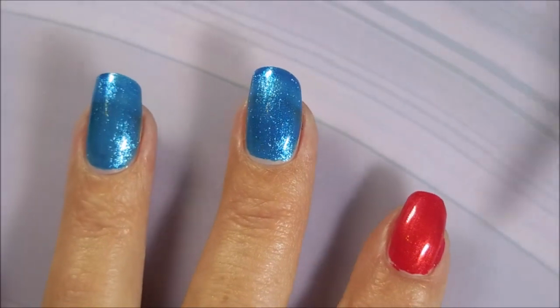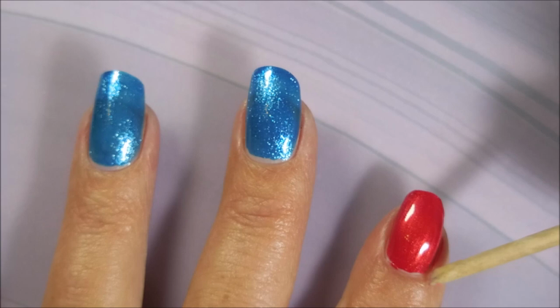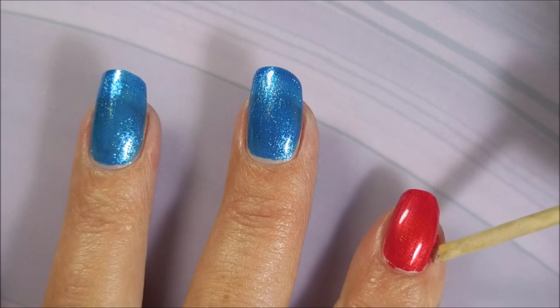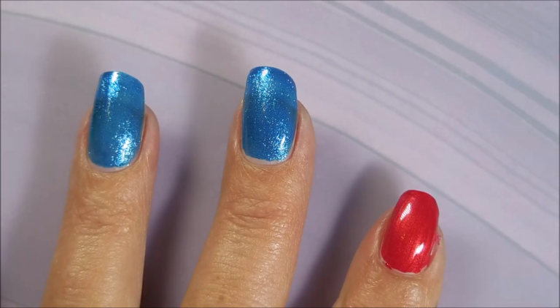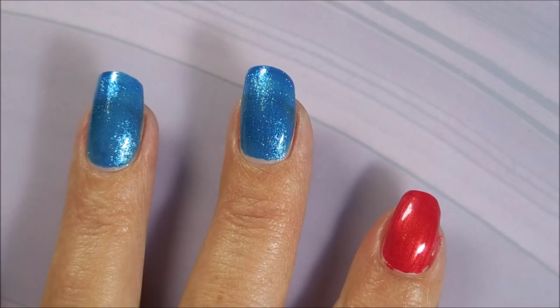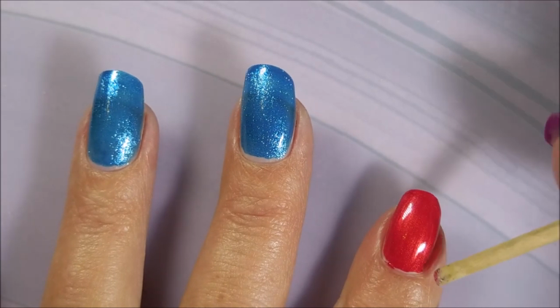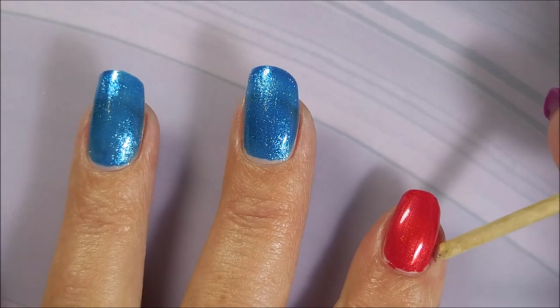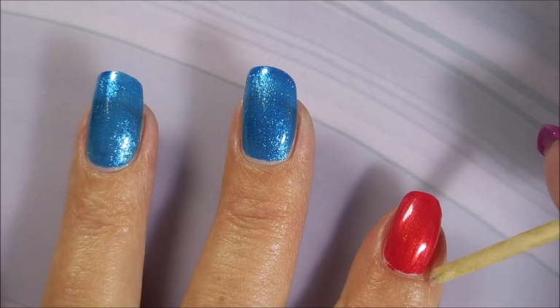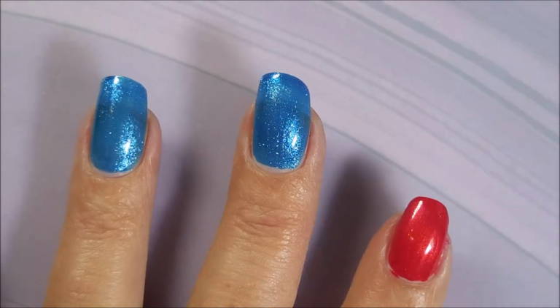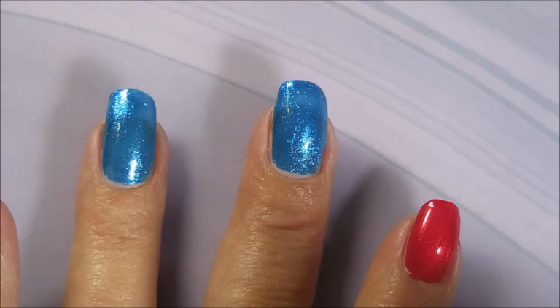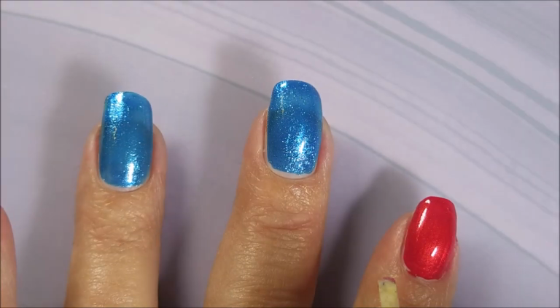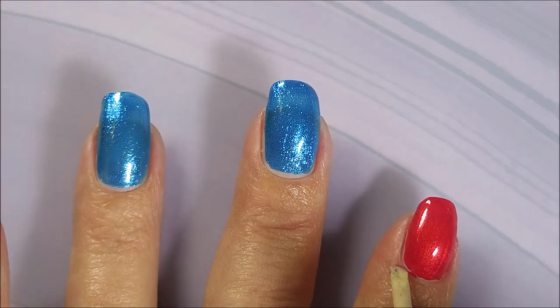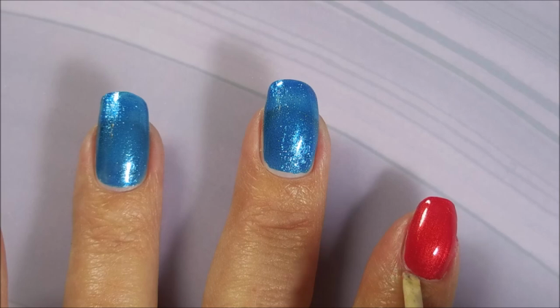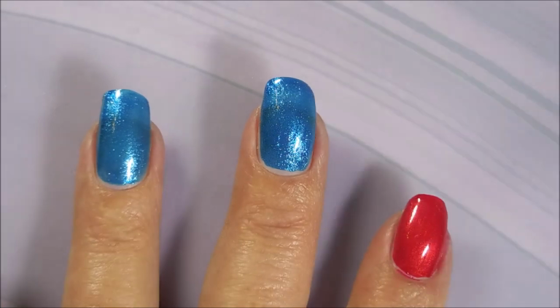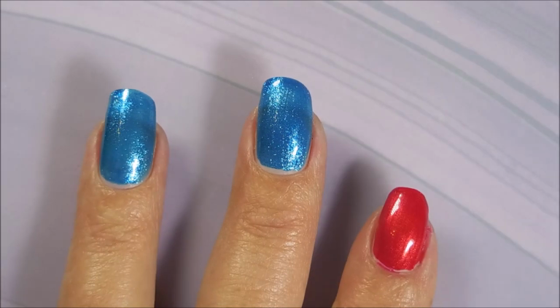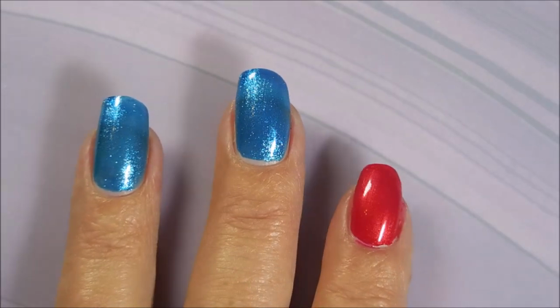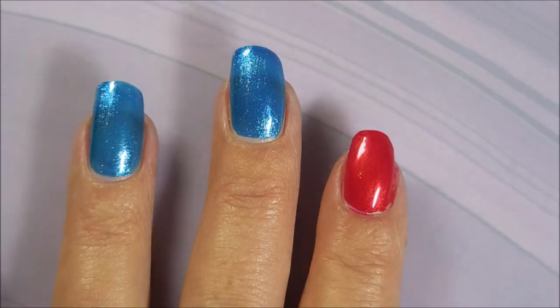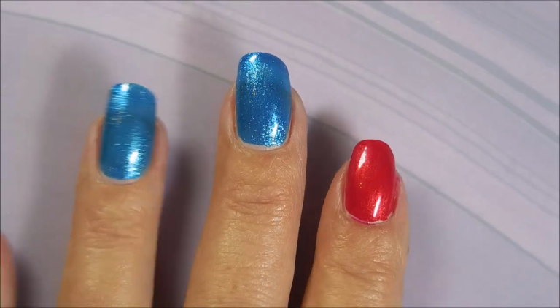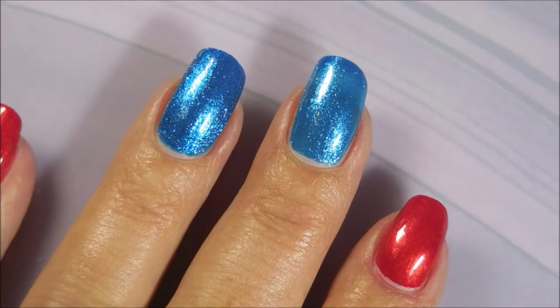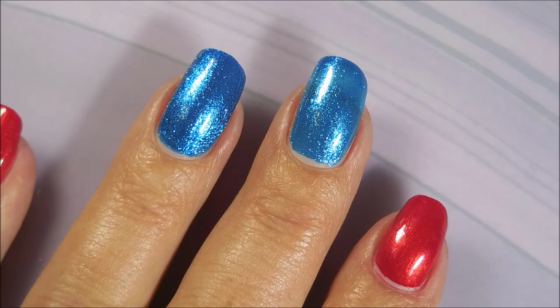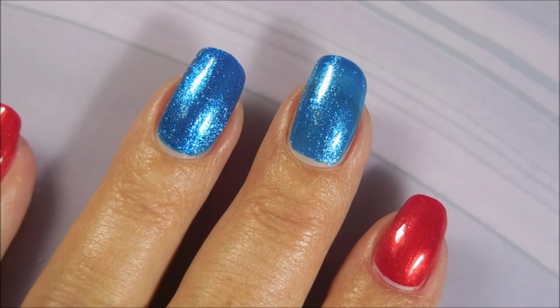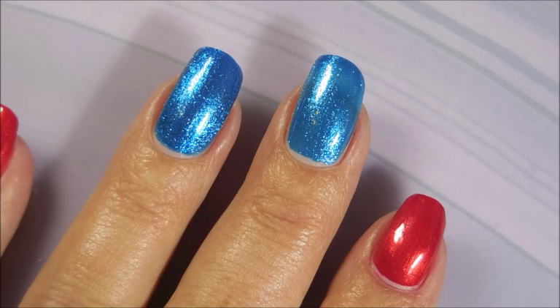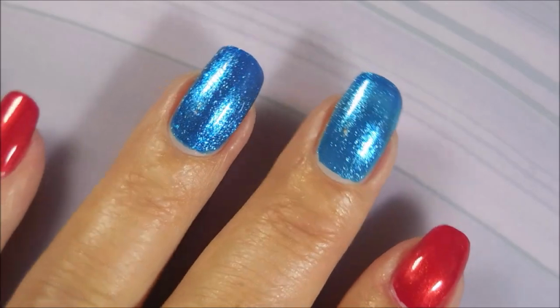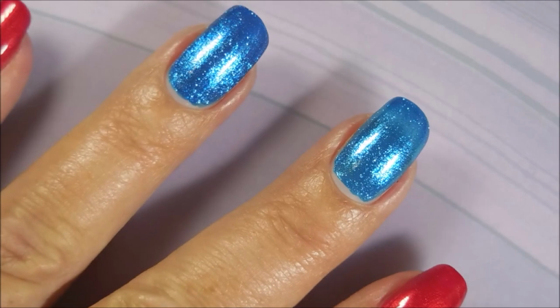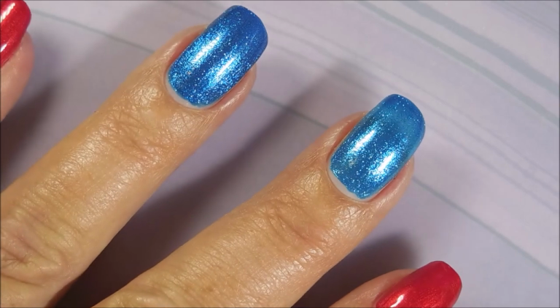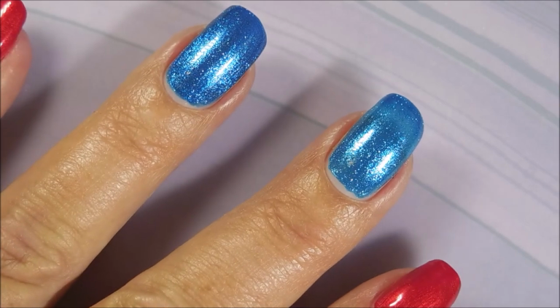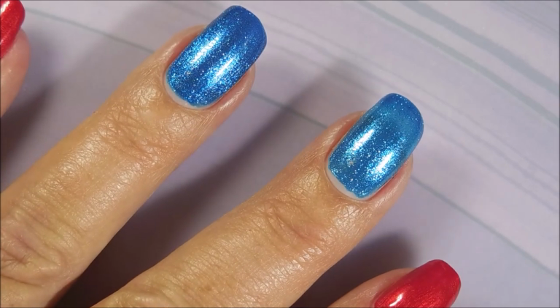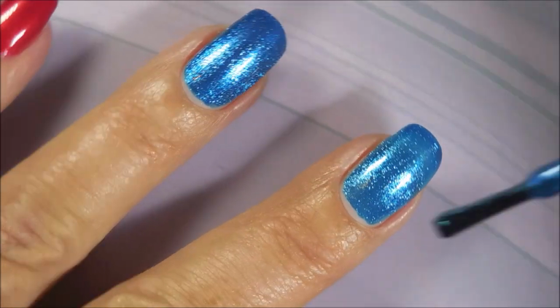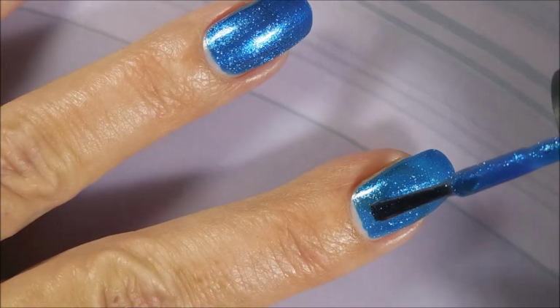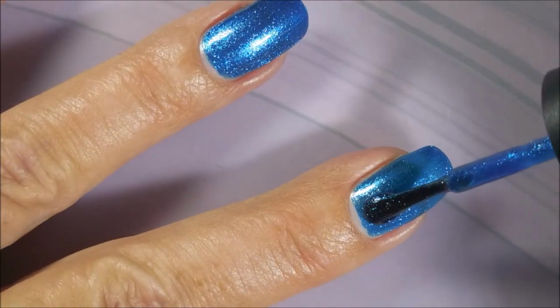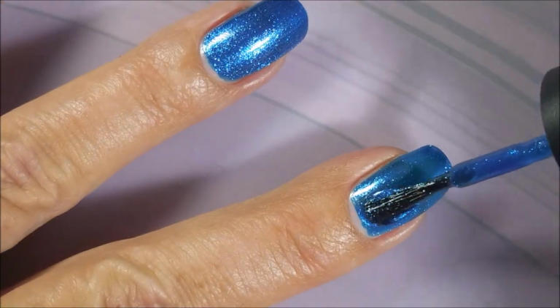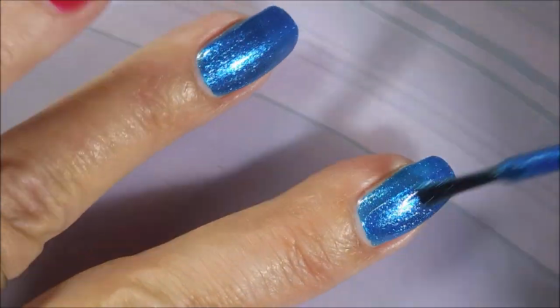I also wanted to show you the formula of these polishes. I guess this is better than swatching them on a swatch wheel. Crazy minds think crazy stuff. So we've got the first coat down, and I'm going to go in with that second coat.